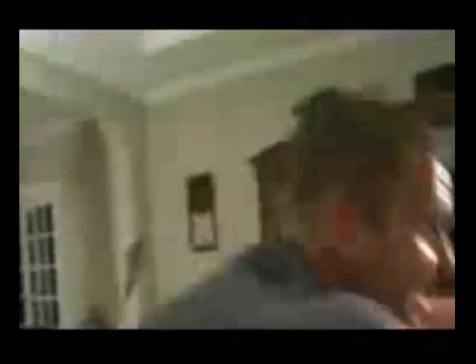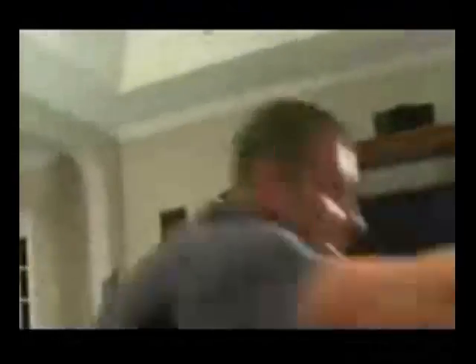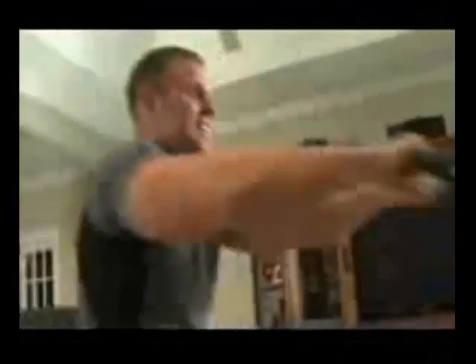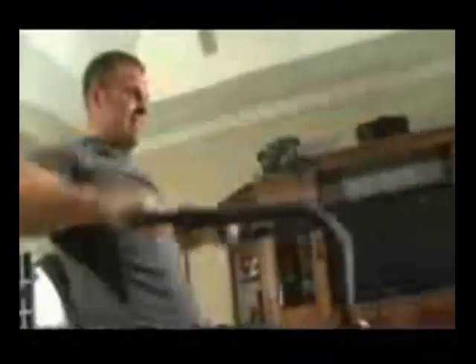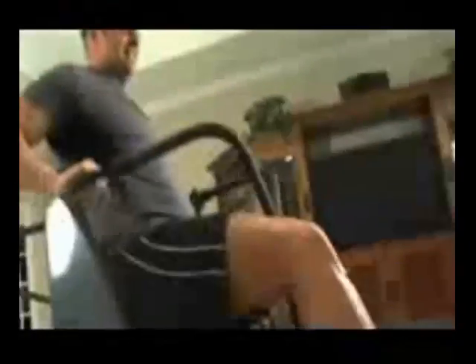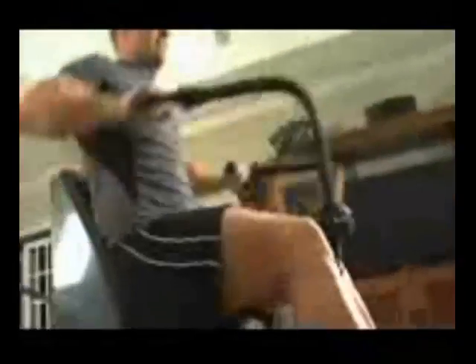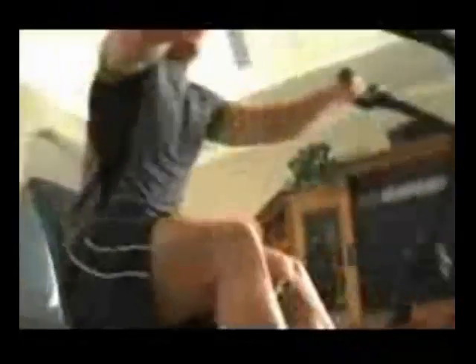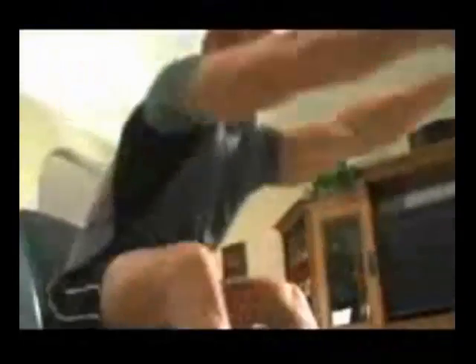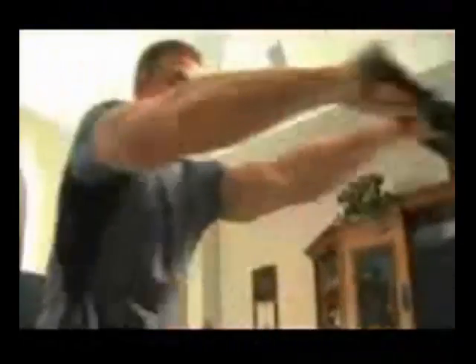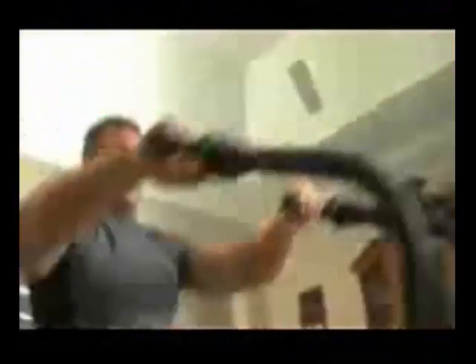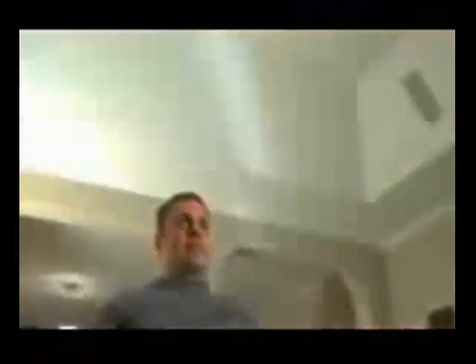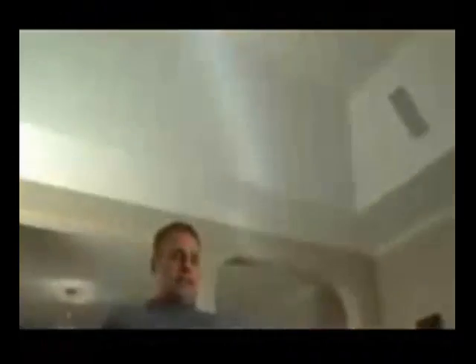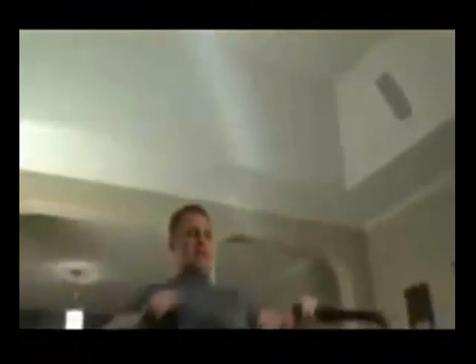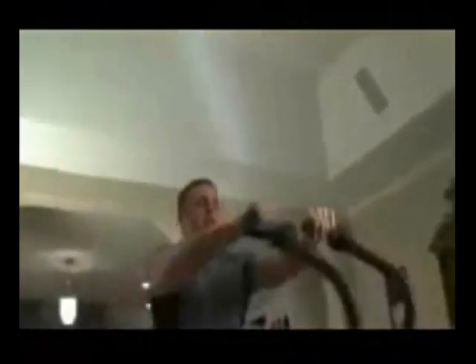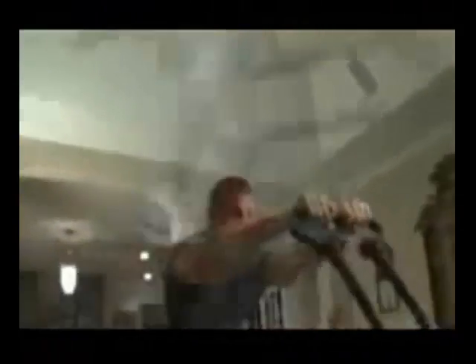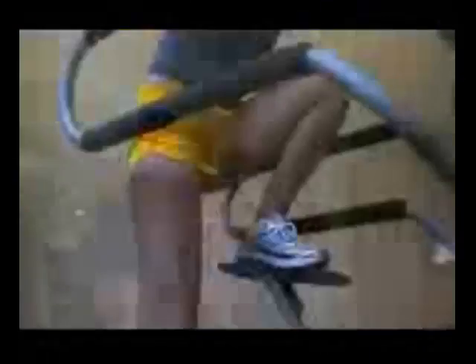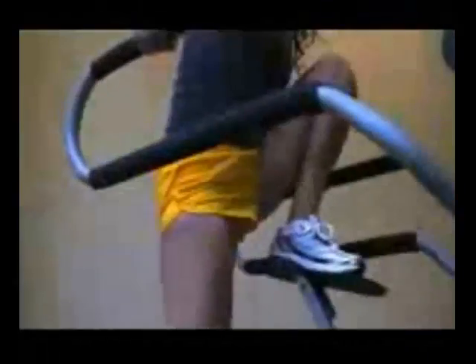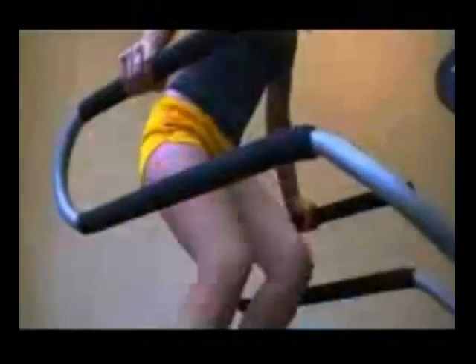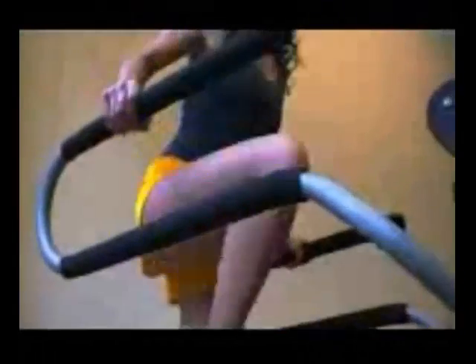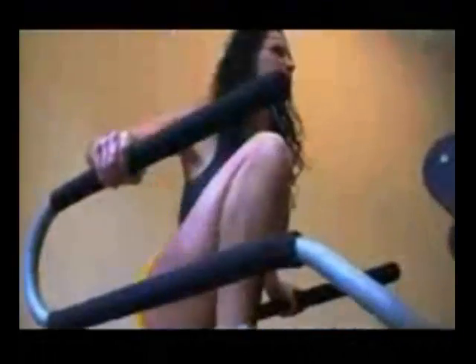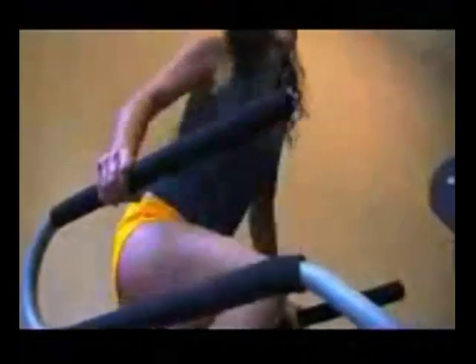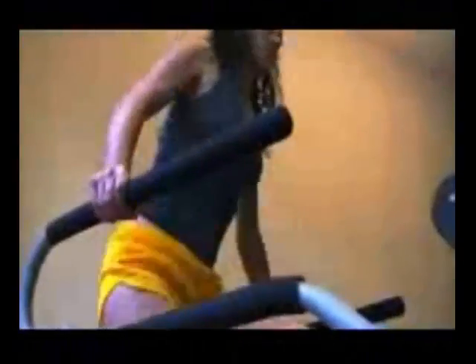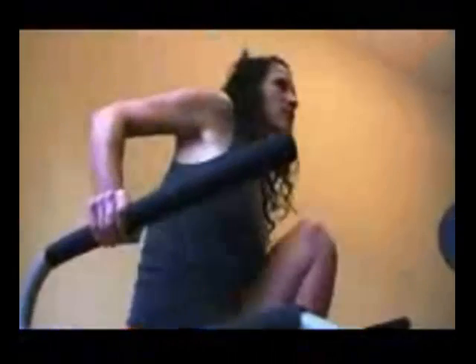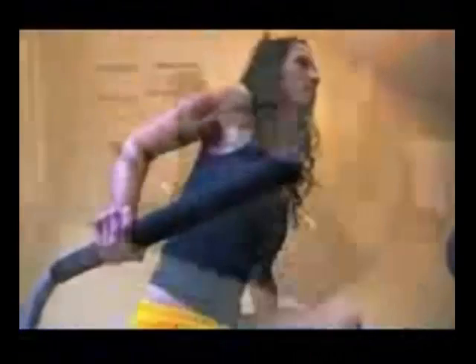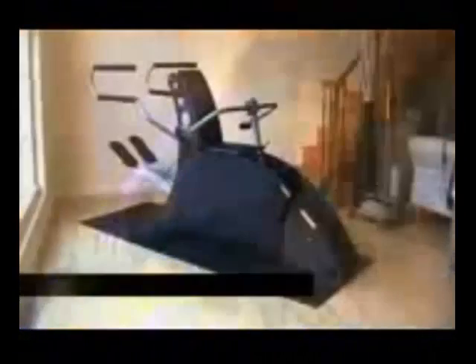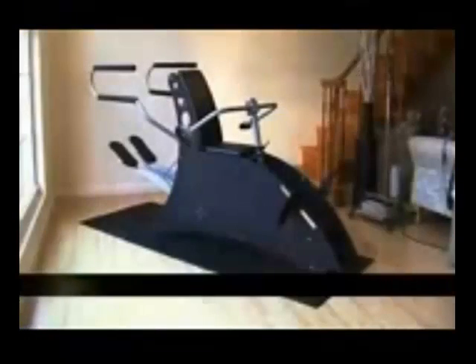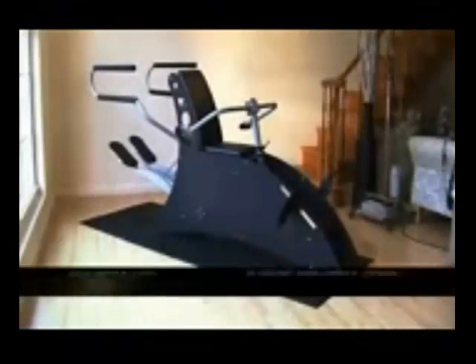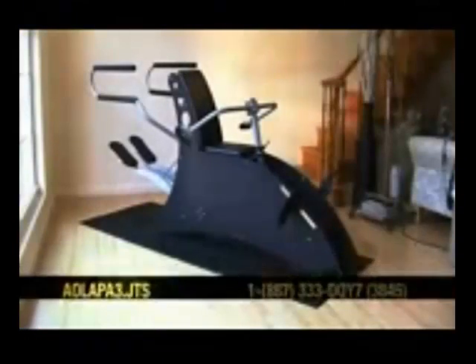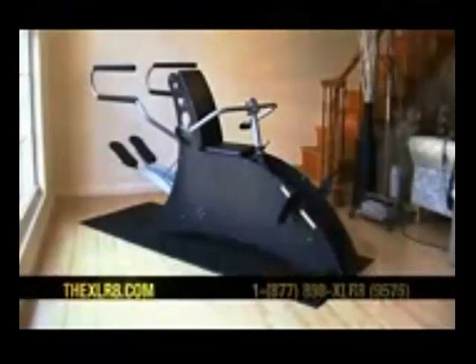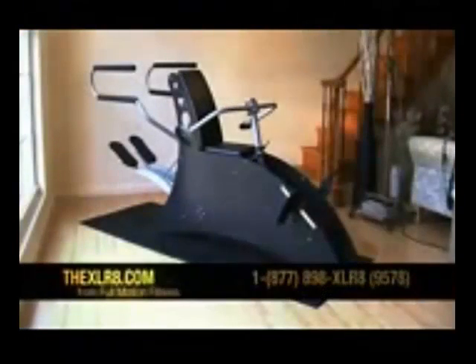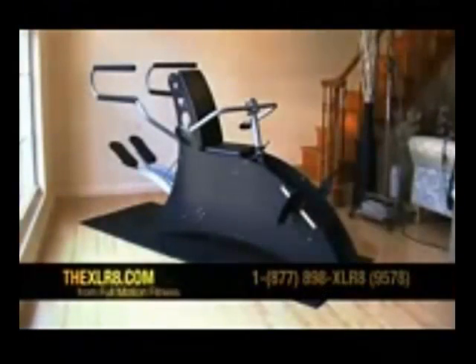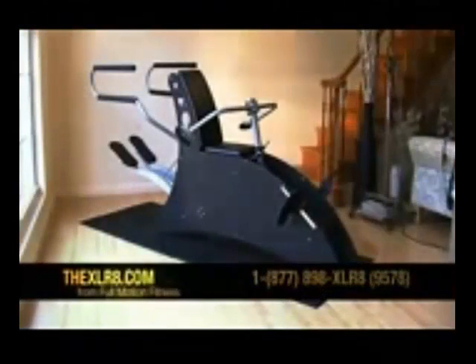We could have stopped there and far exceeded any exercise equipment available on the market, but decided to make the Accelerate not only the best built cross trainer available, but also the safest and most elegant machine that you would be proud to display and that would fit any decor.